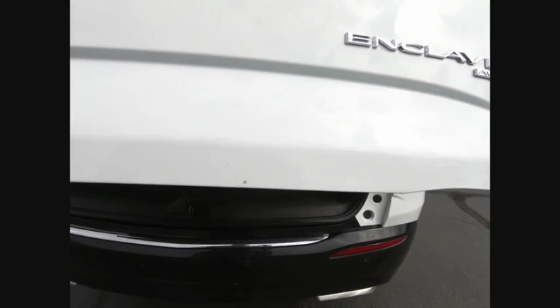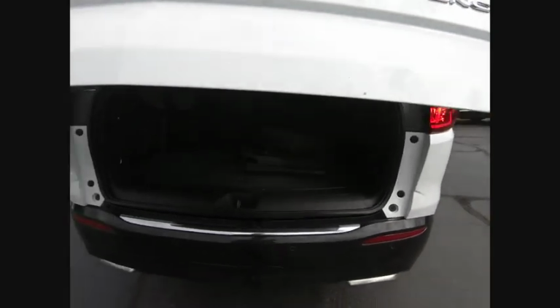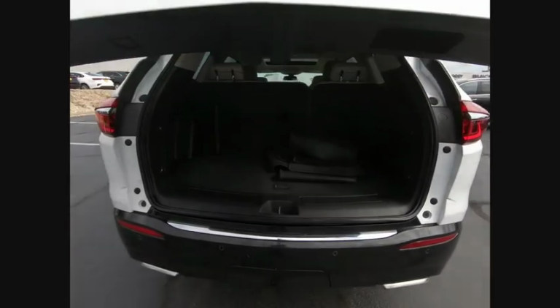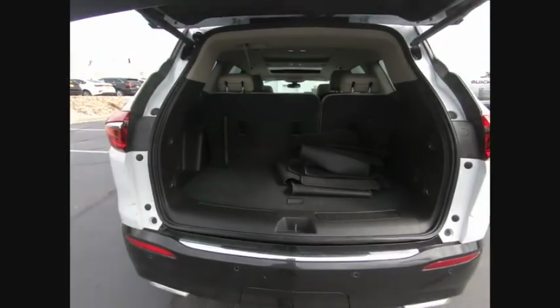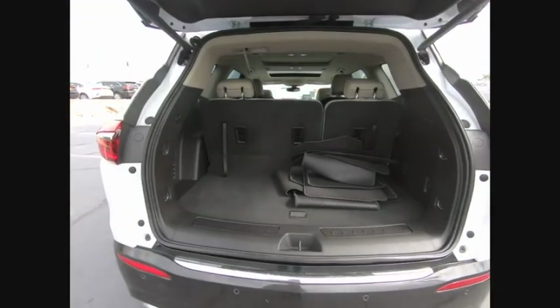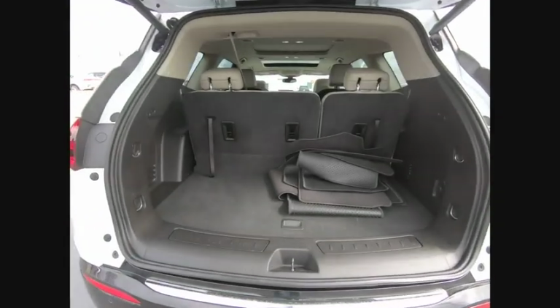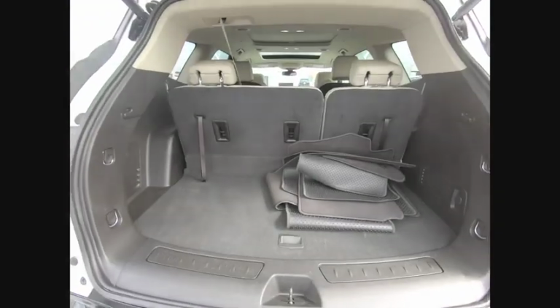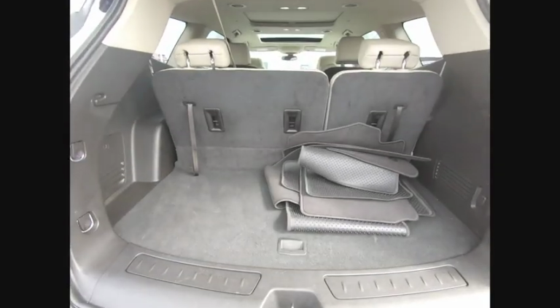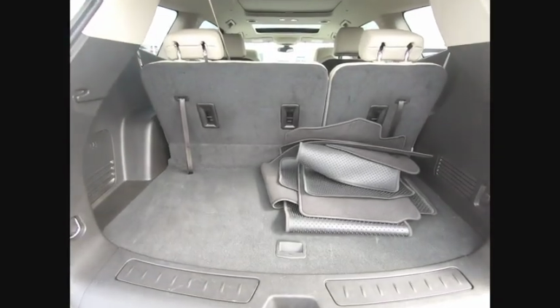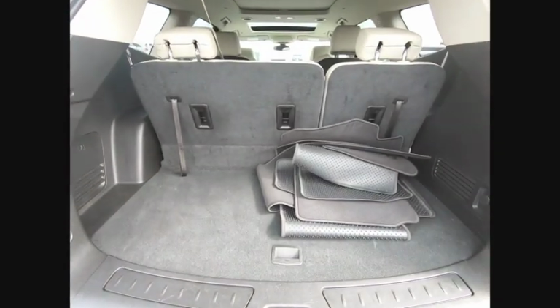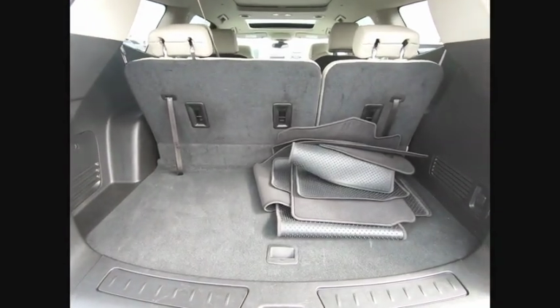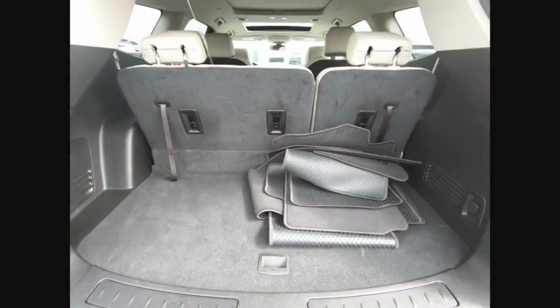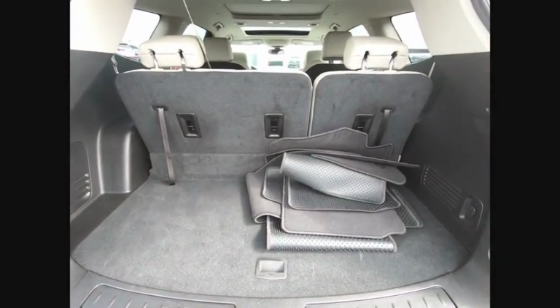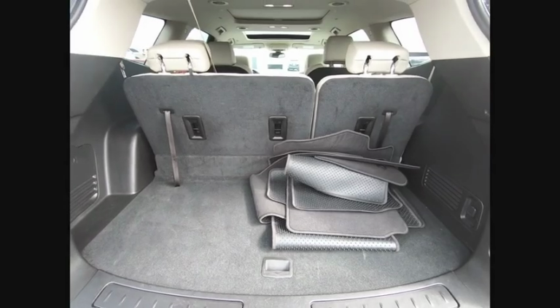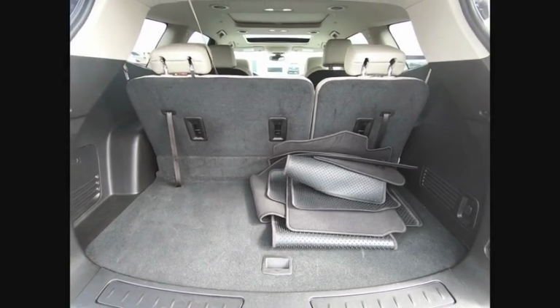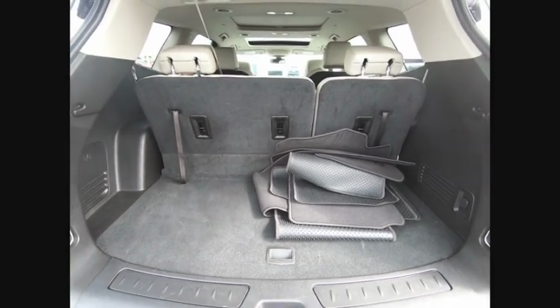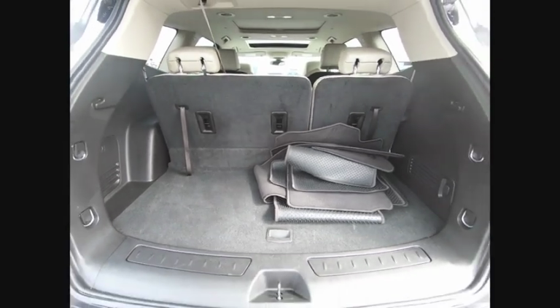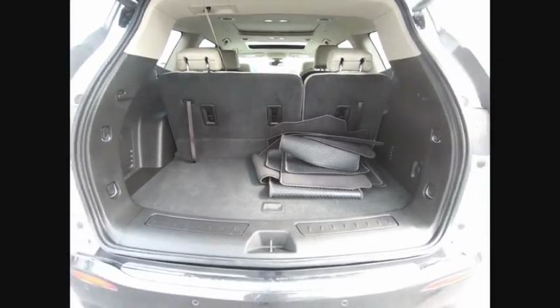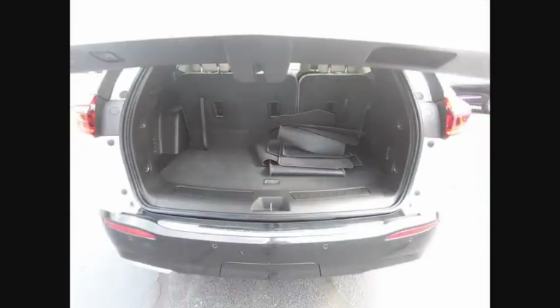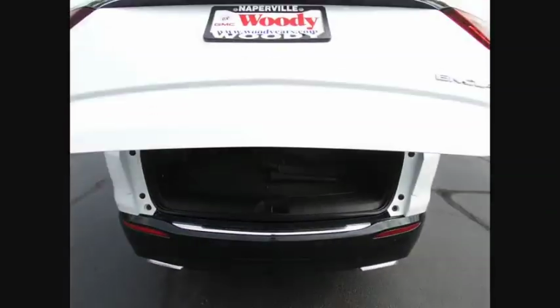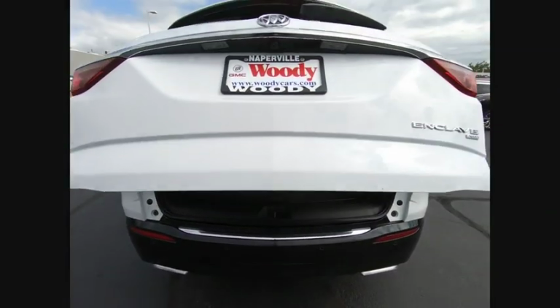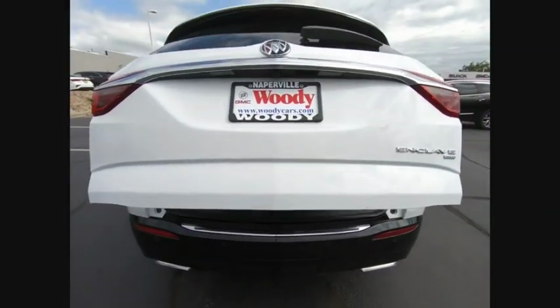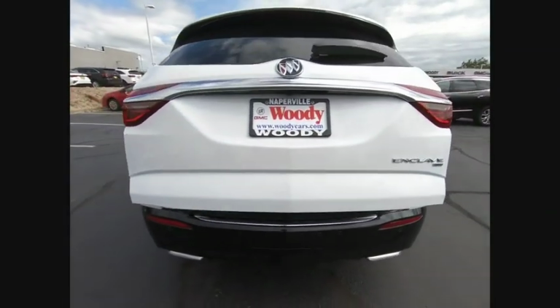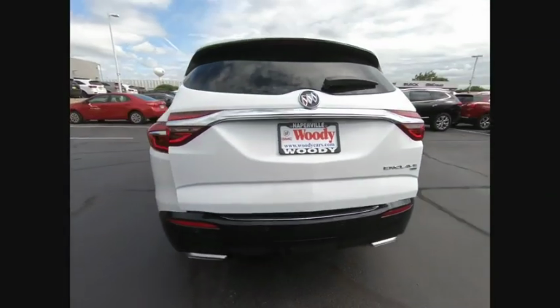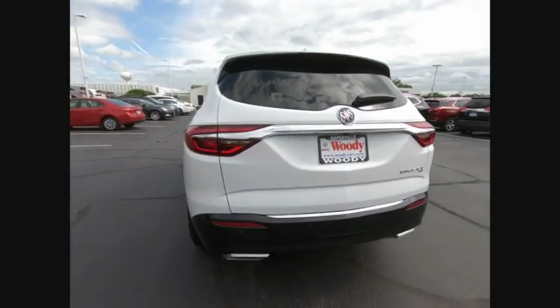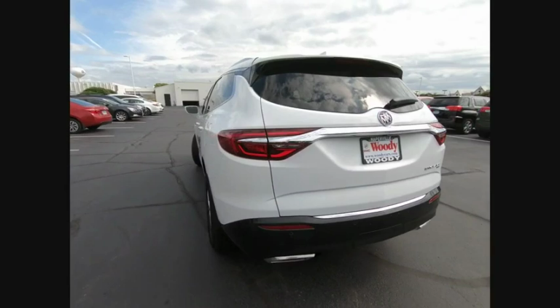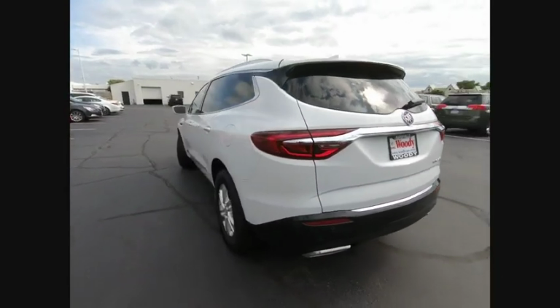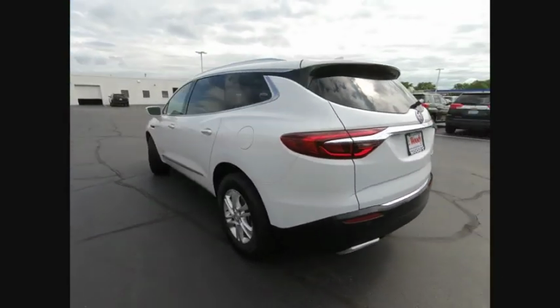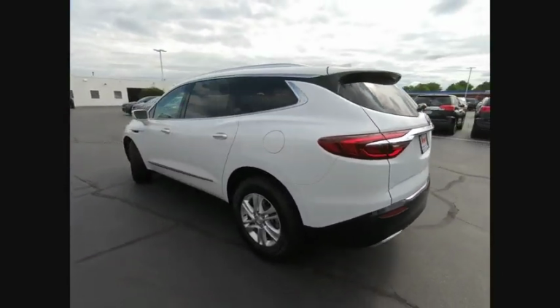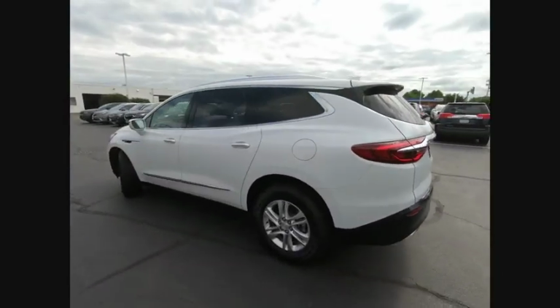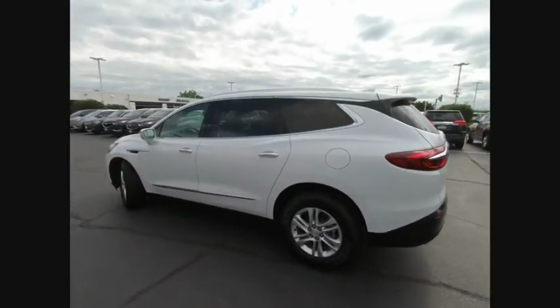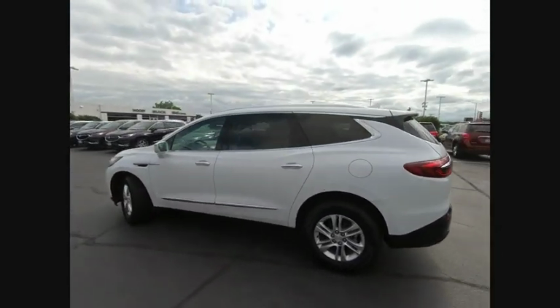This vehicle has less than 15,000 miles. Here are some of this vehicle's great options: leather trim seats, stability control, traction control, remote engine start, cruise control, and Wi-Fi hotspot compatible.